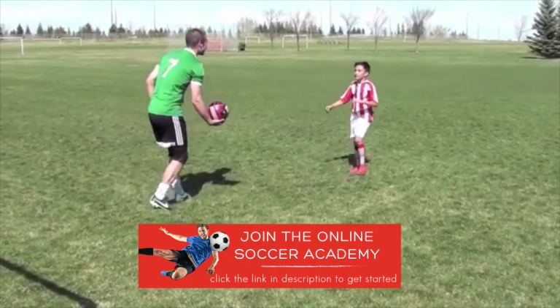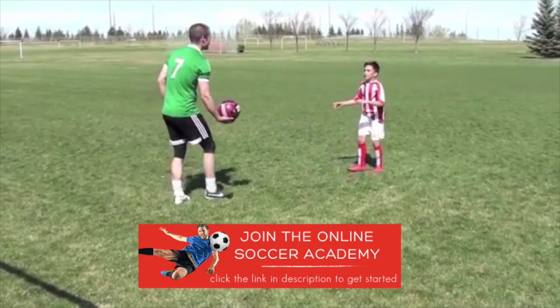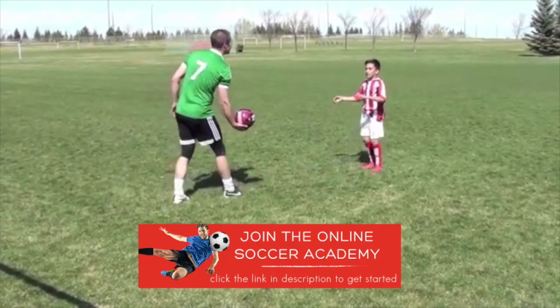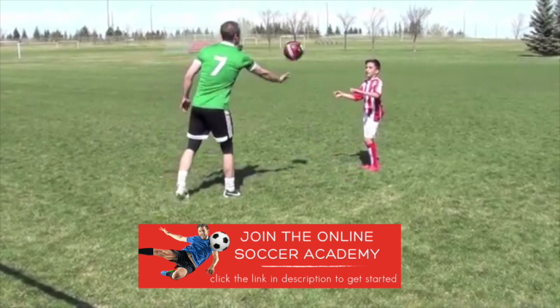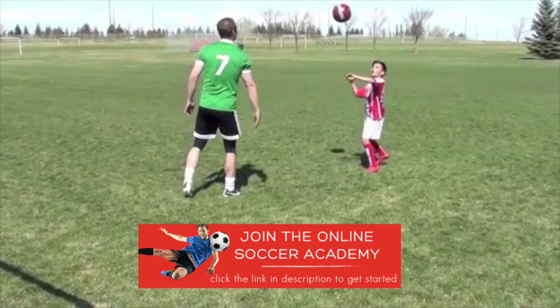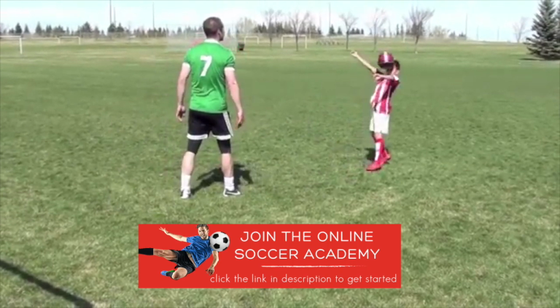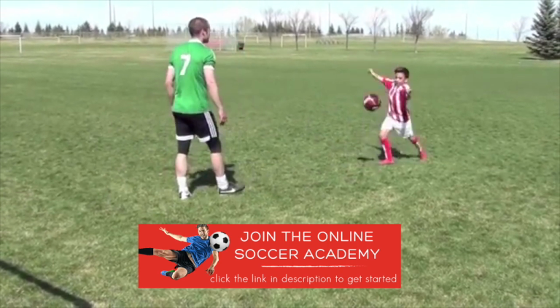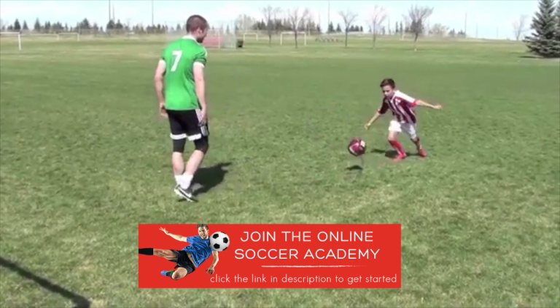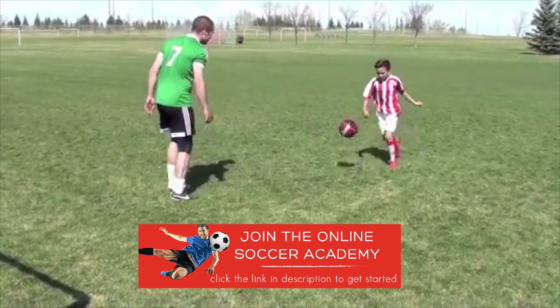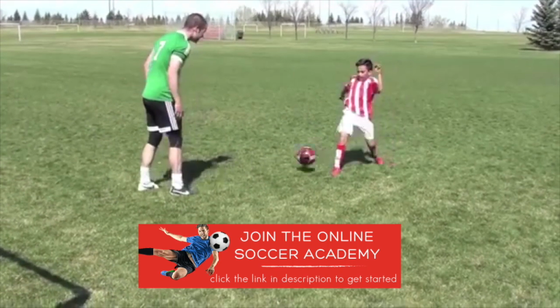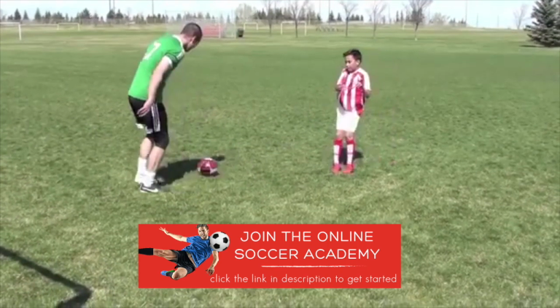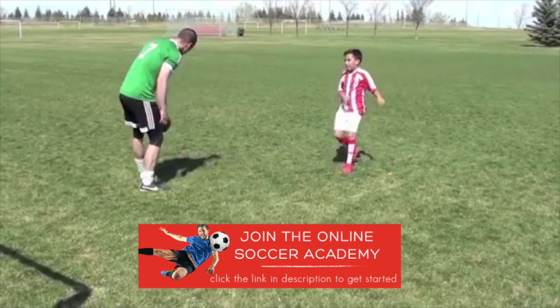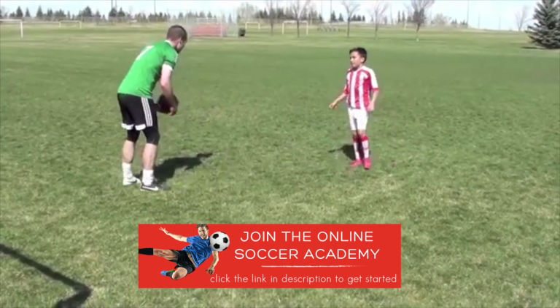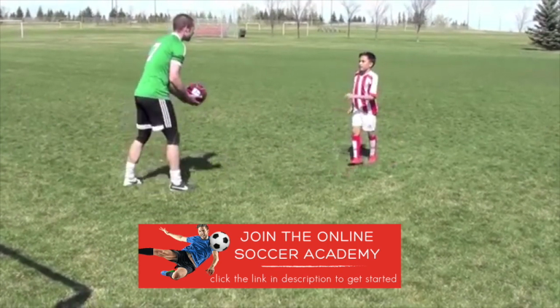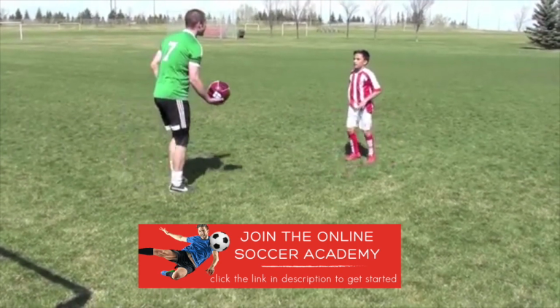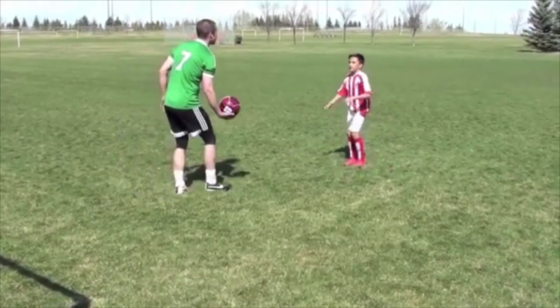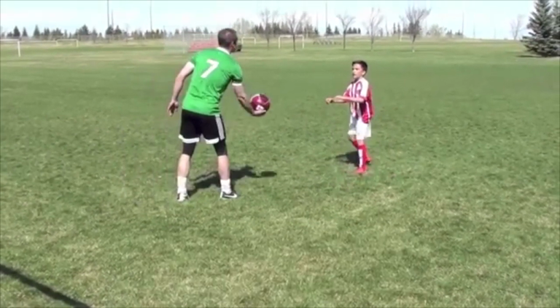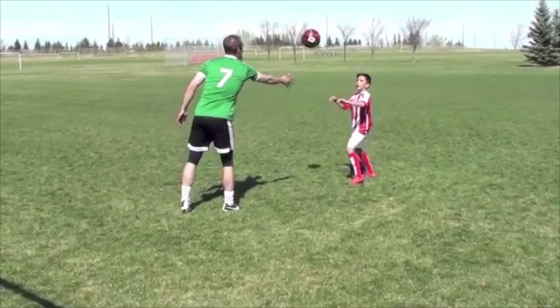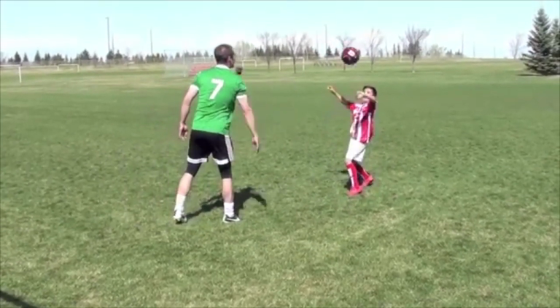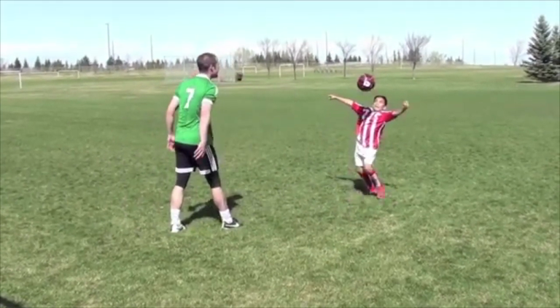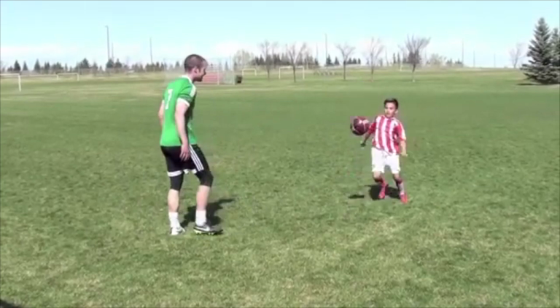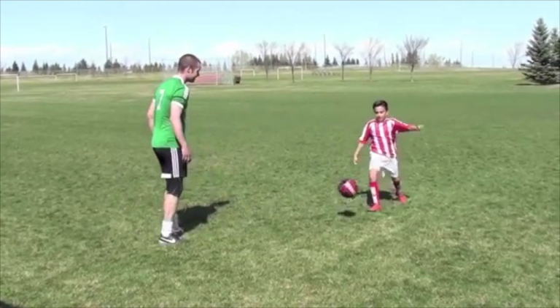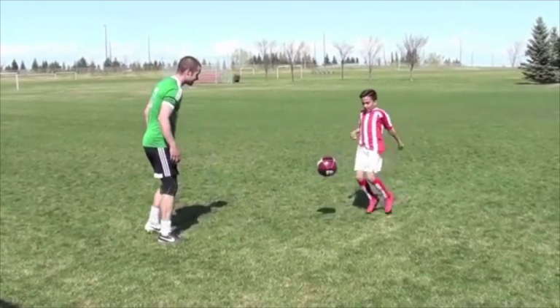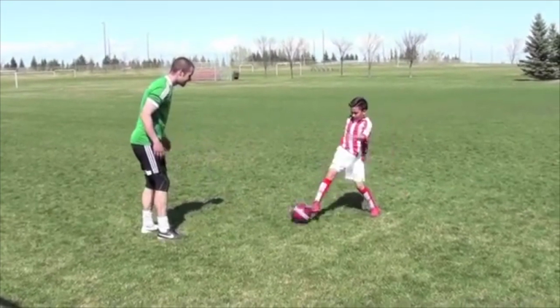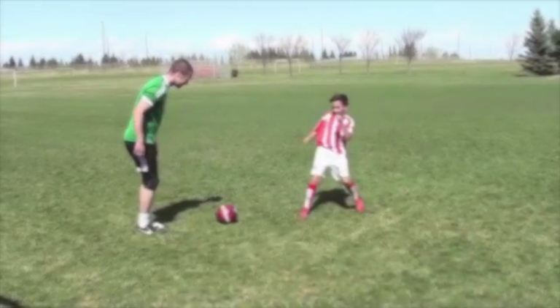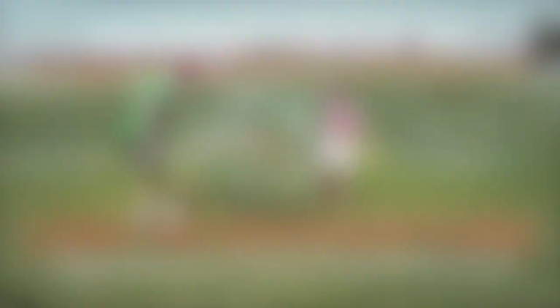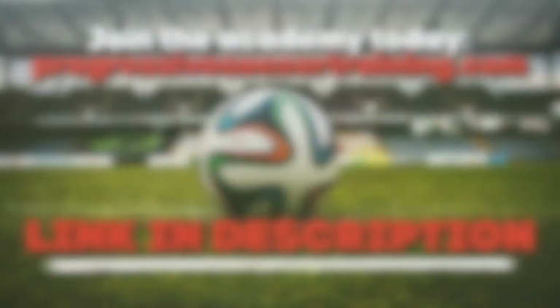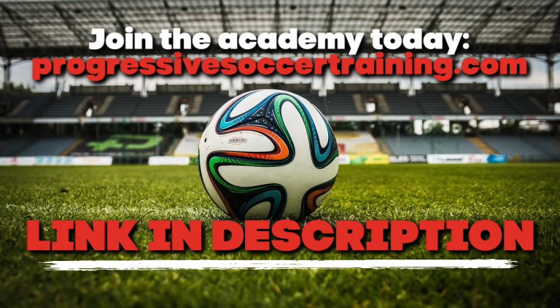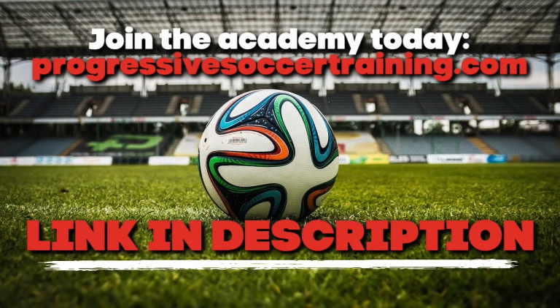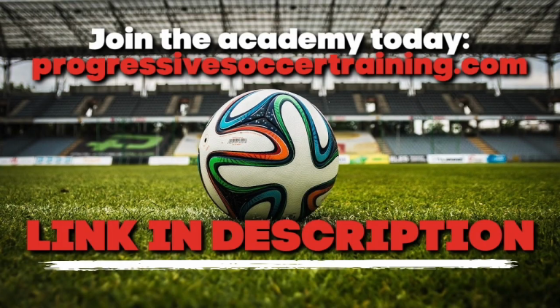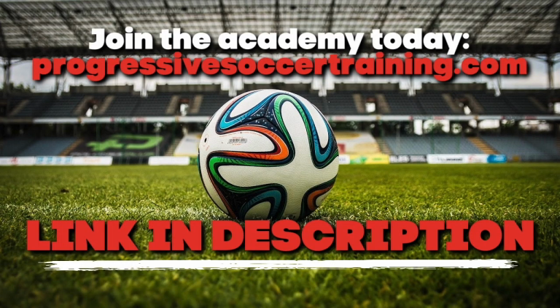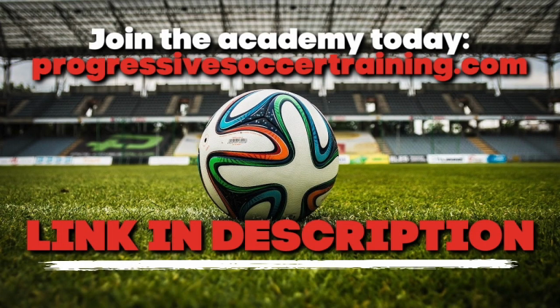Finally, try with the head — this is an unorthodox technique but a good skill to learn. Instead of playing a header through the ball, you're absorbing it and putting it down to the ground to play from.